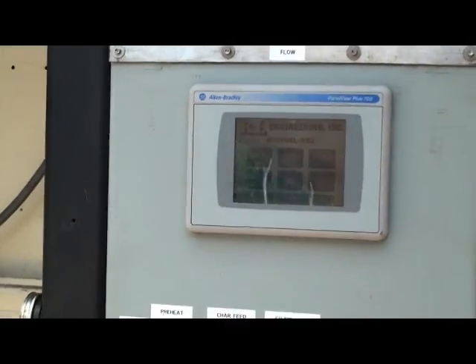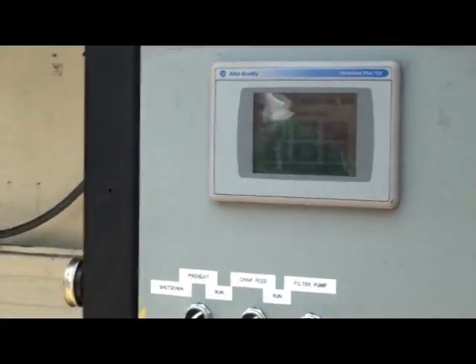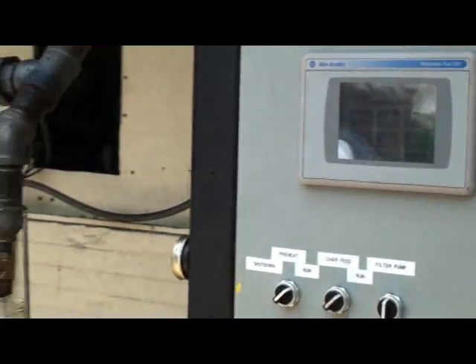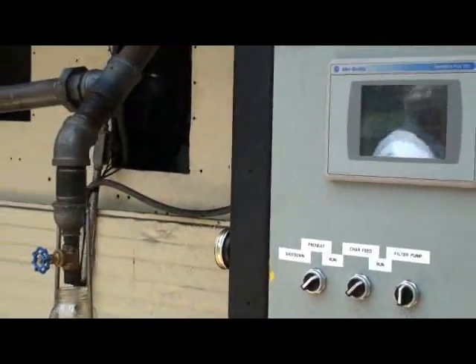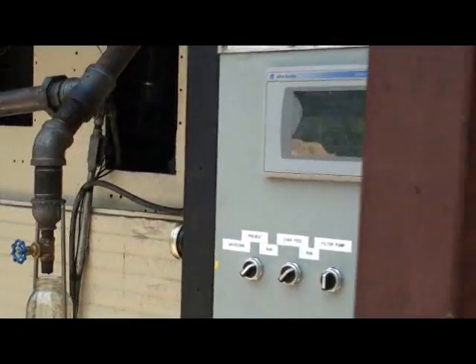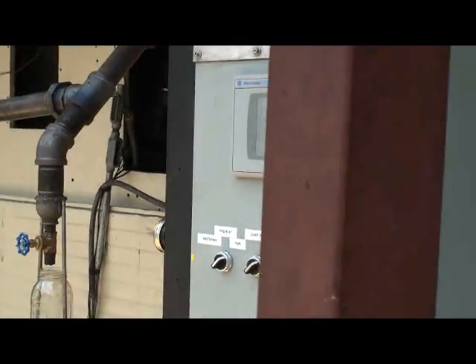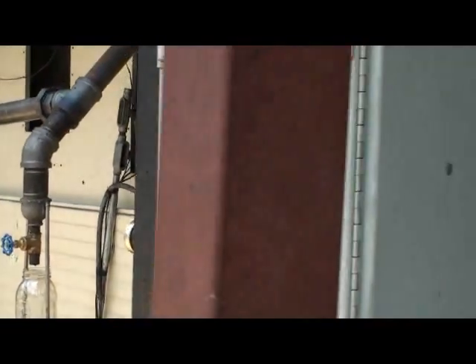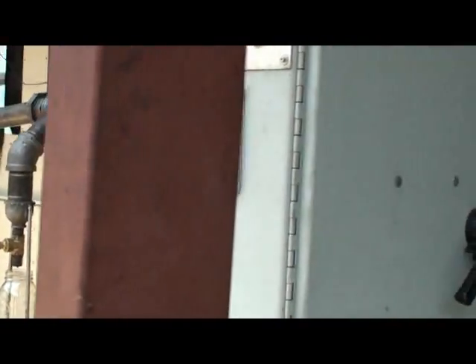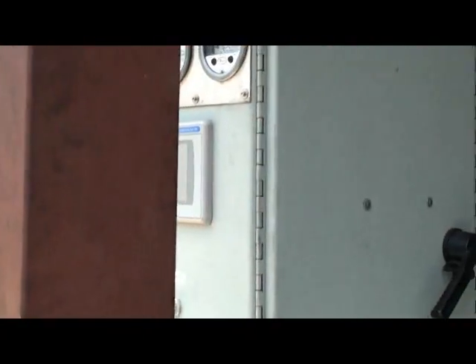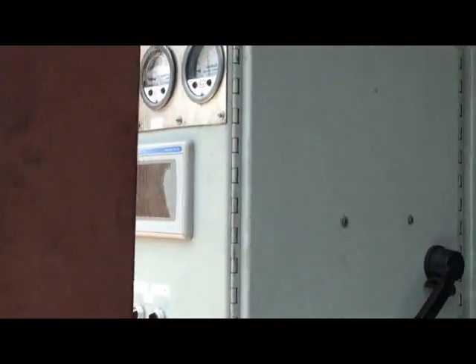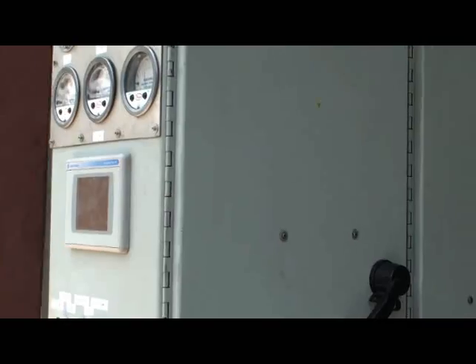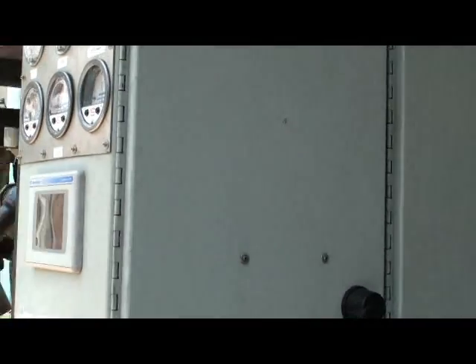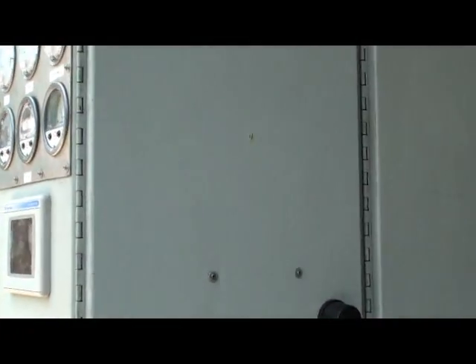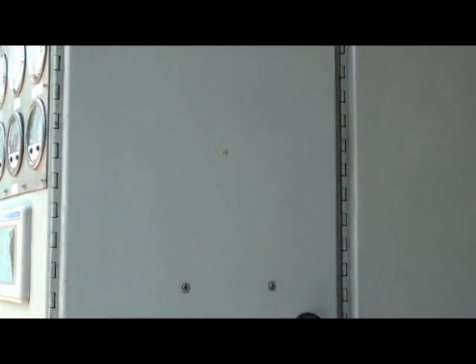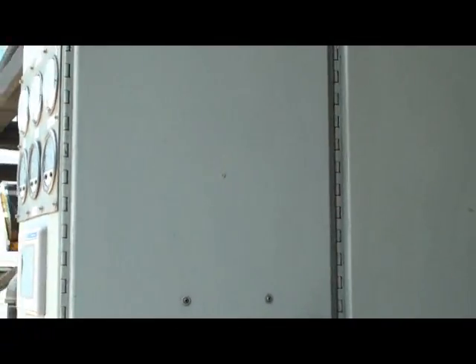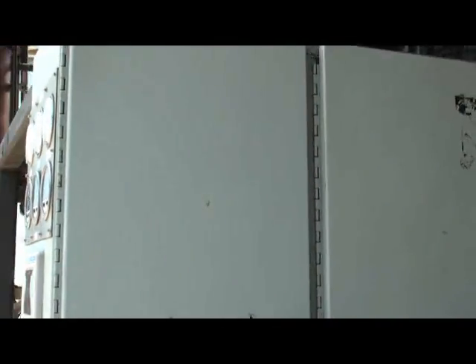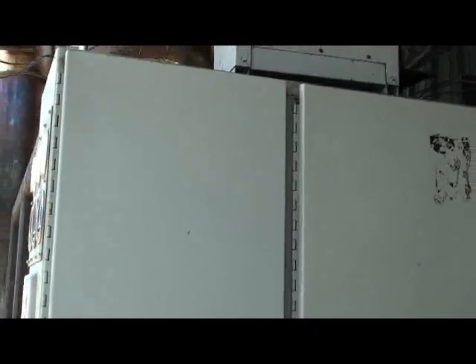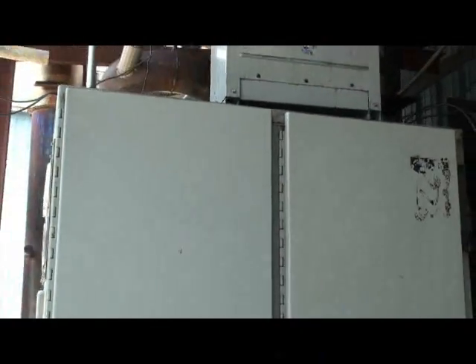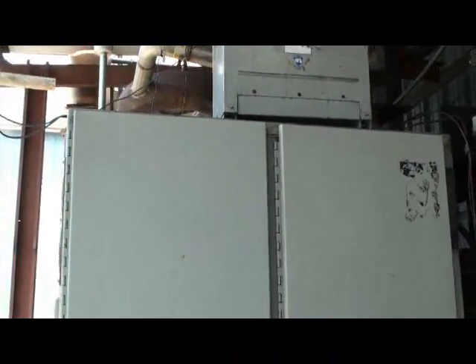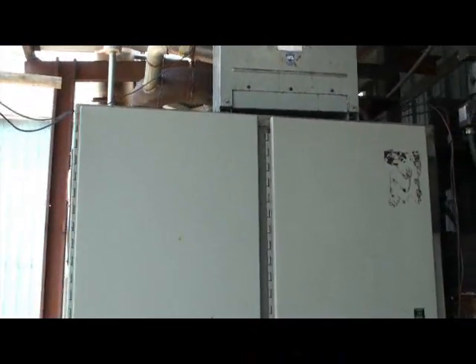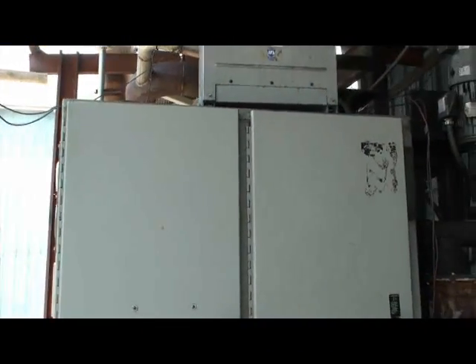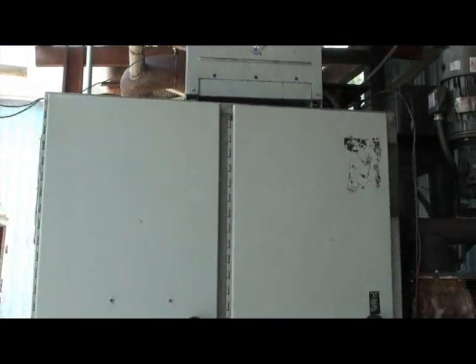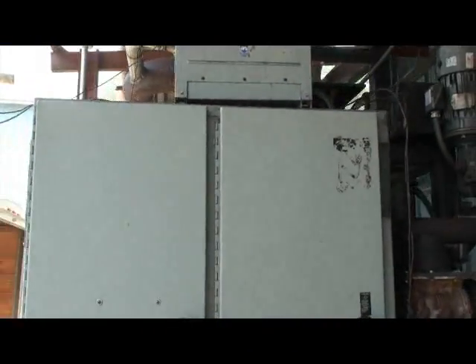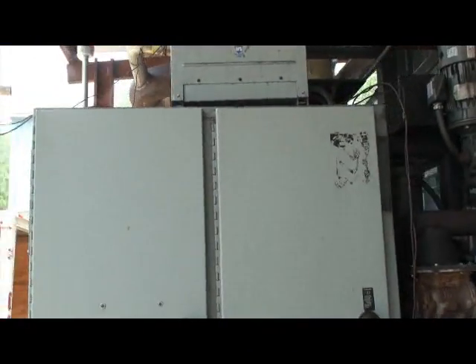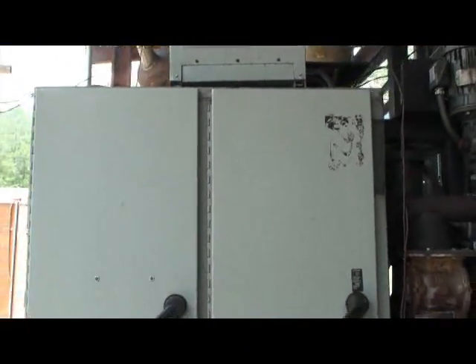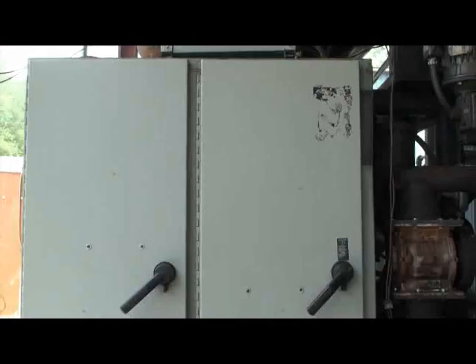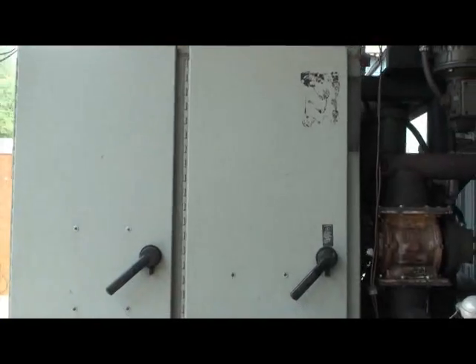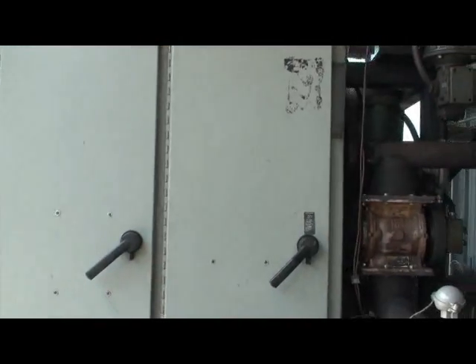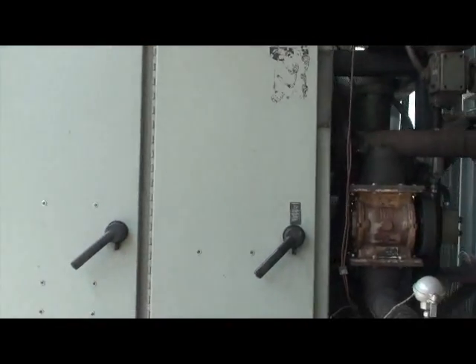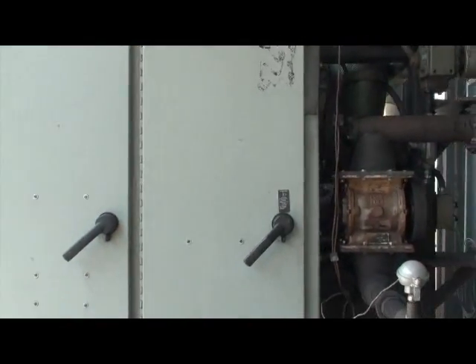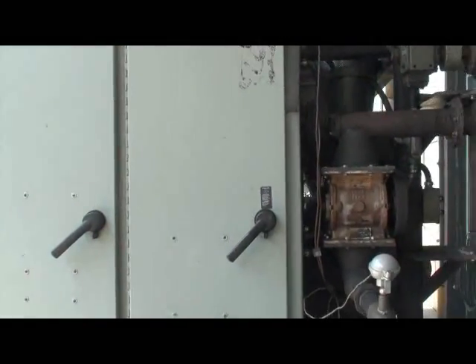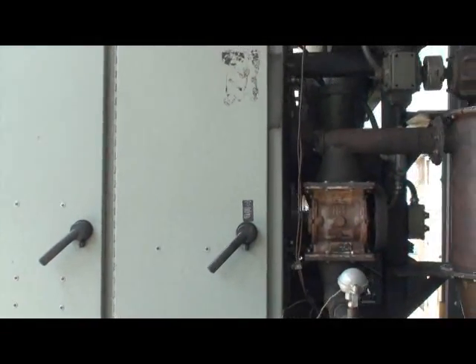We'll move around to the side here. We have a control panel that contains a solid state controller, along with variable frequency drives which we use for running this process.